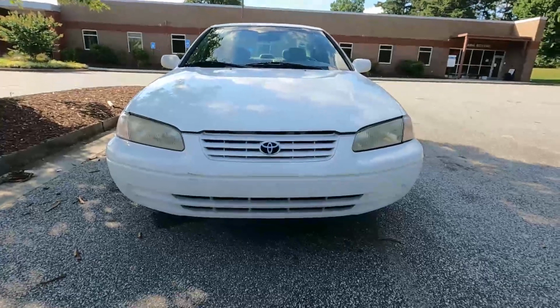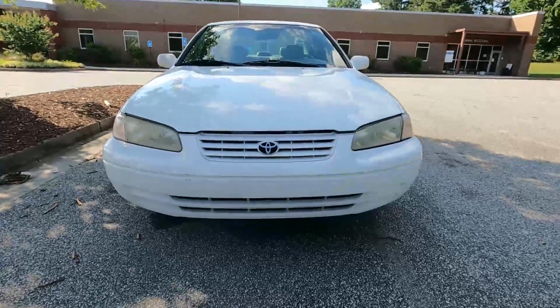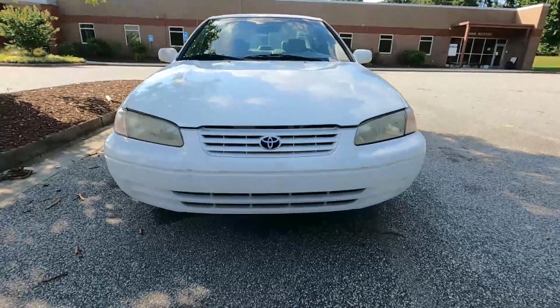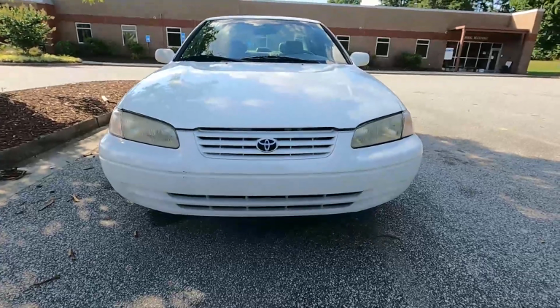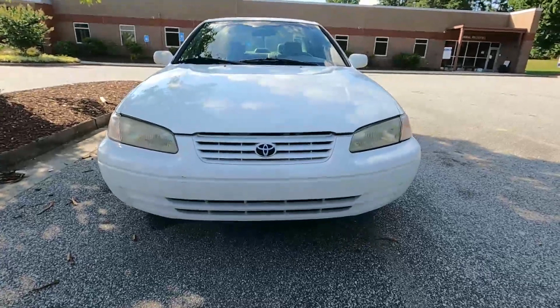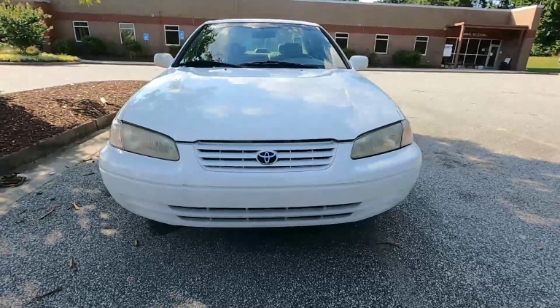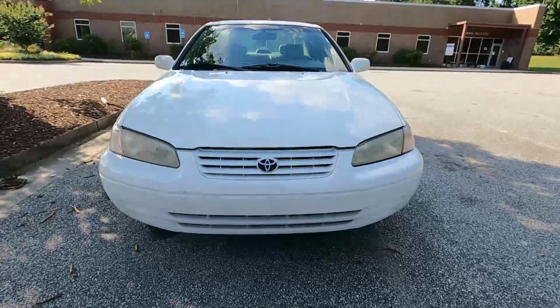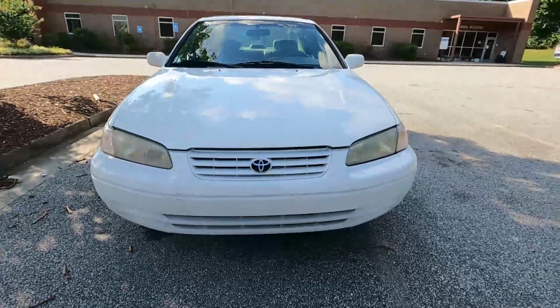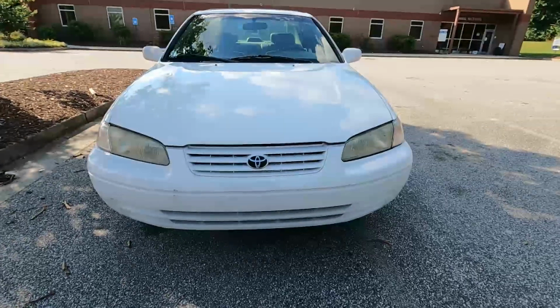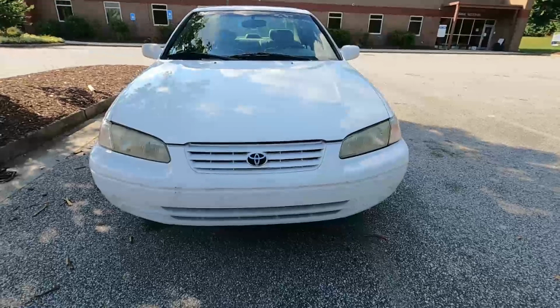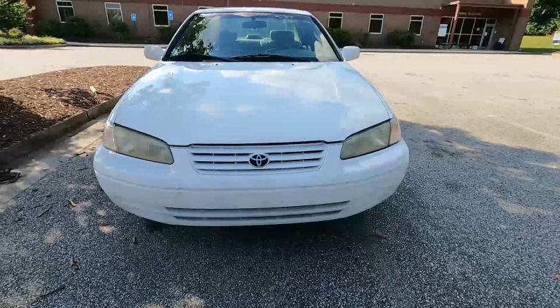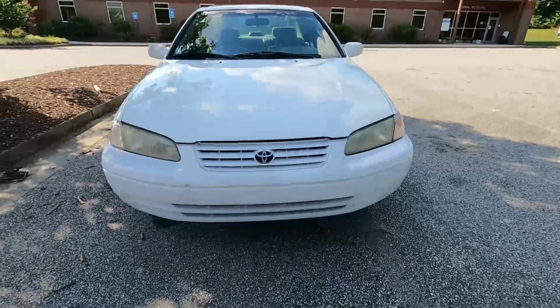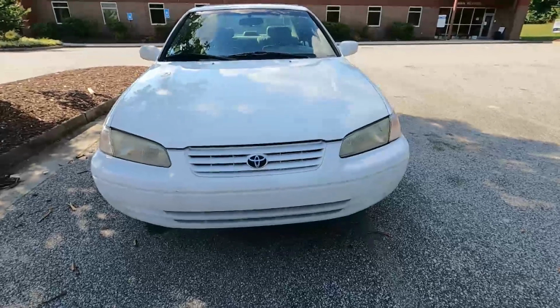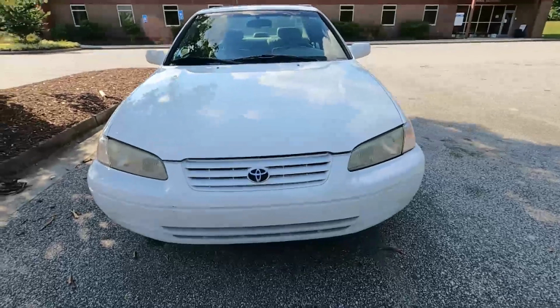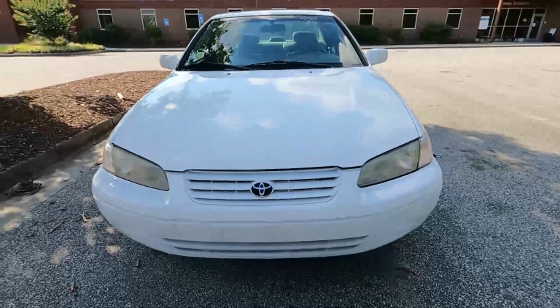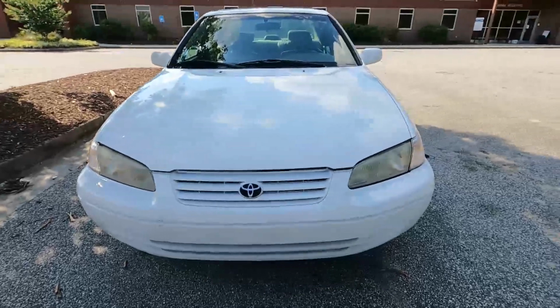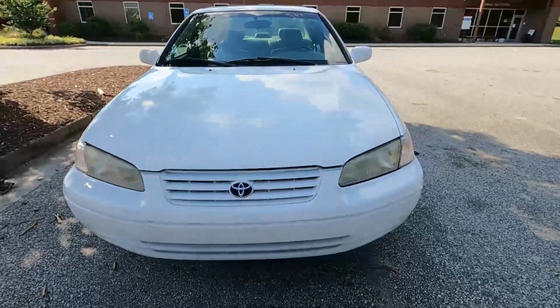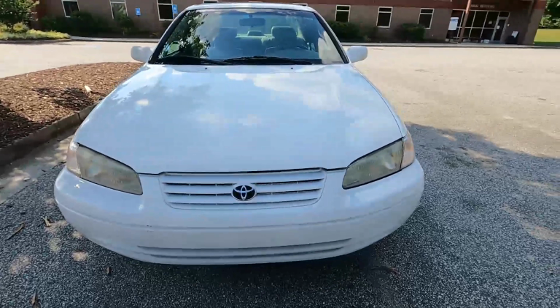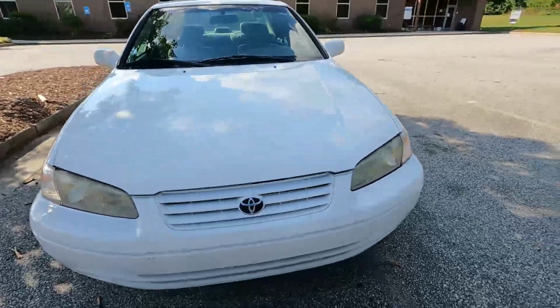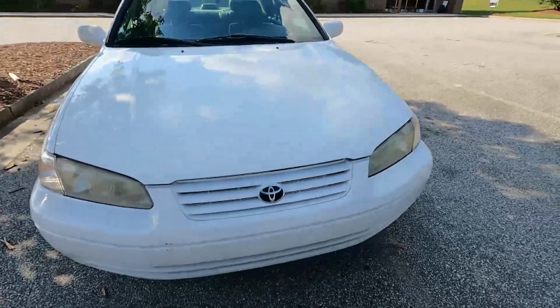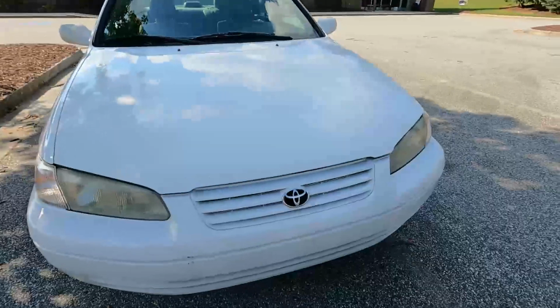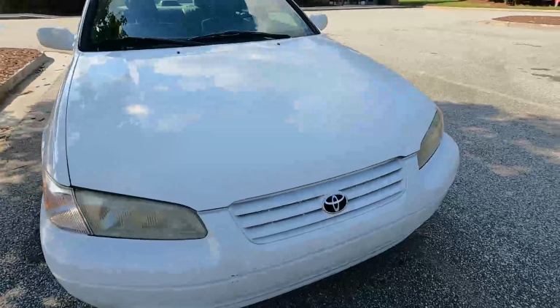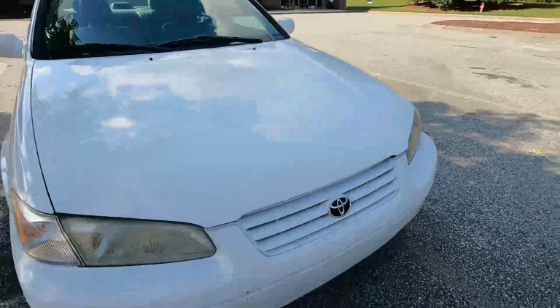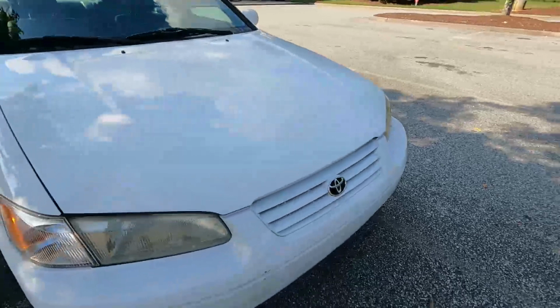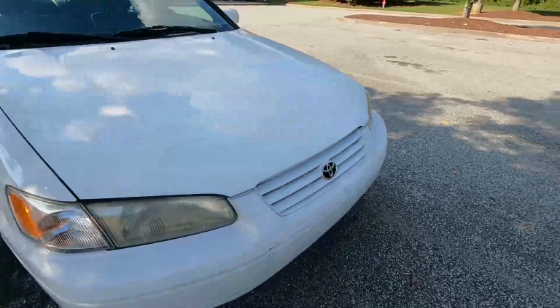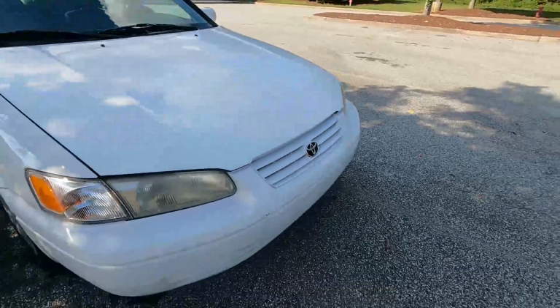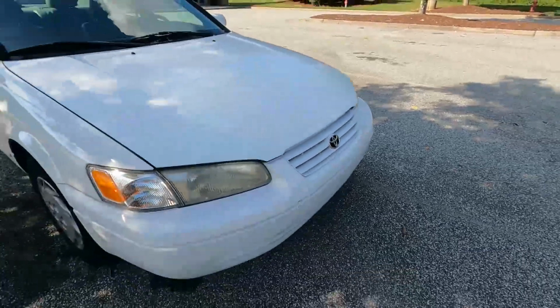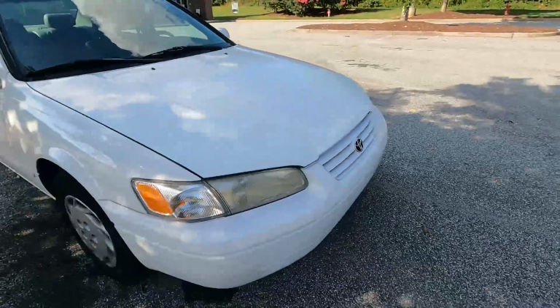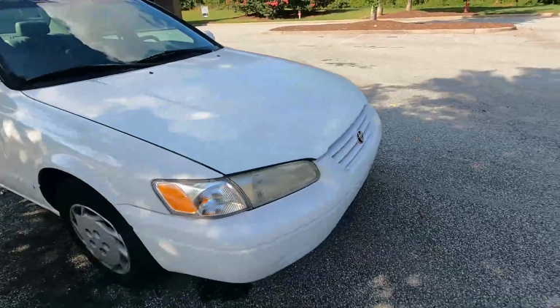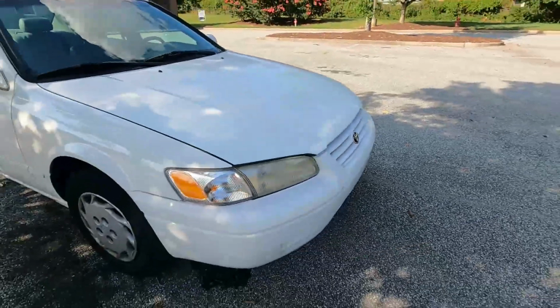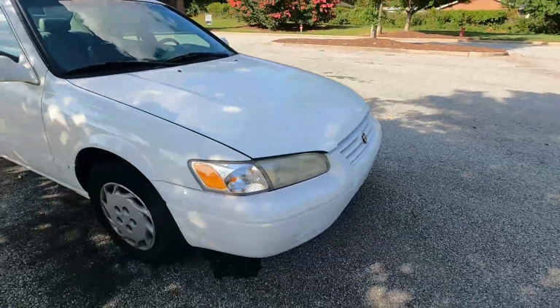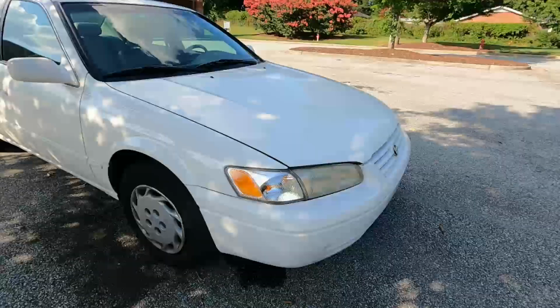Welcome to Godspeed, and this car will stand the test of time. Today I'm going to review a 1998 Toyota Camry LE, aka Luxury Edition.